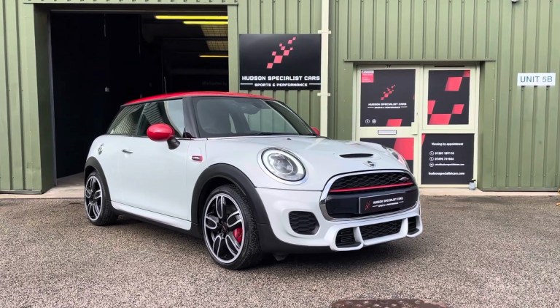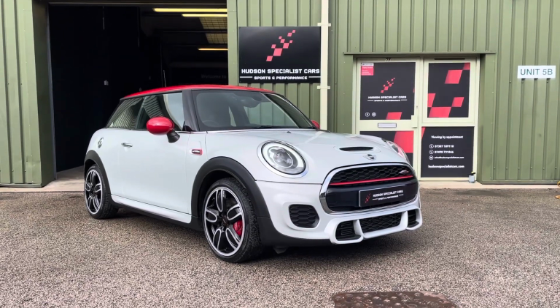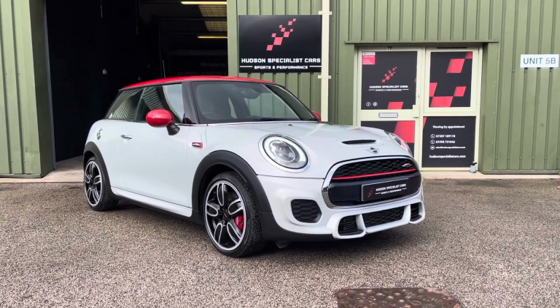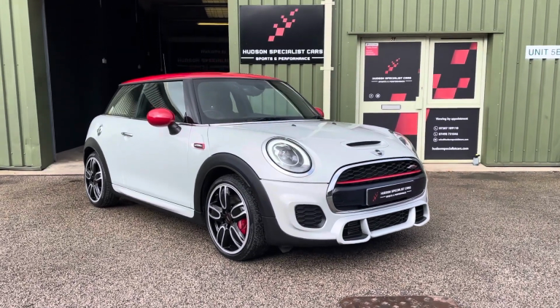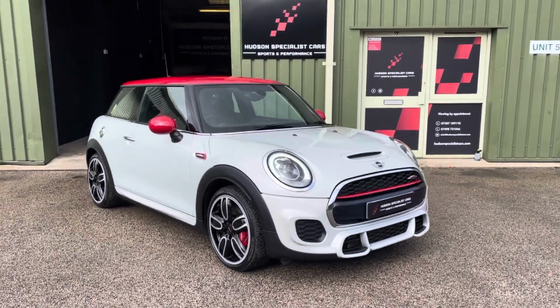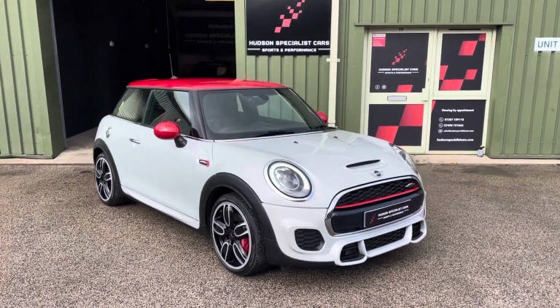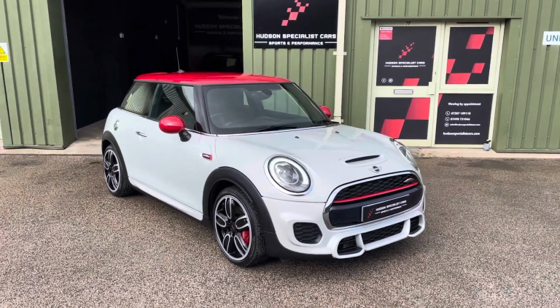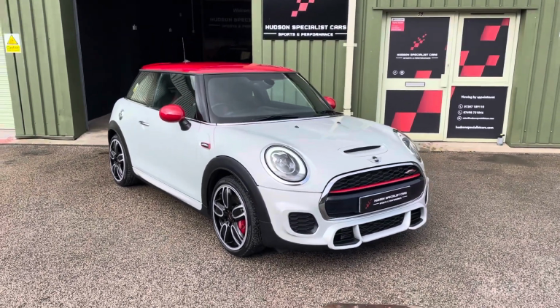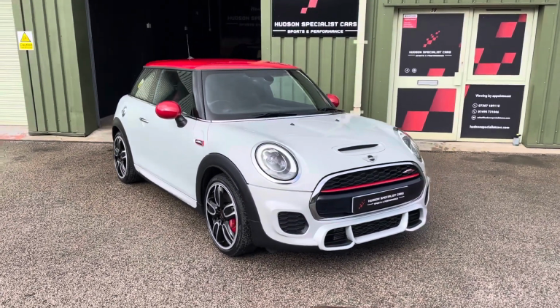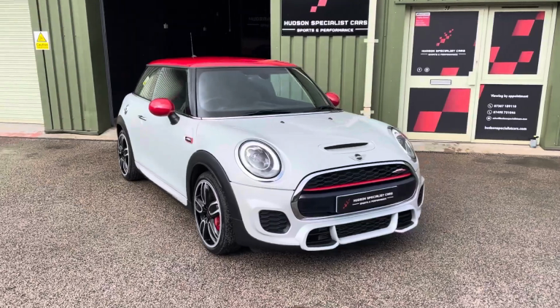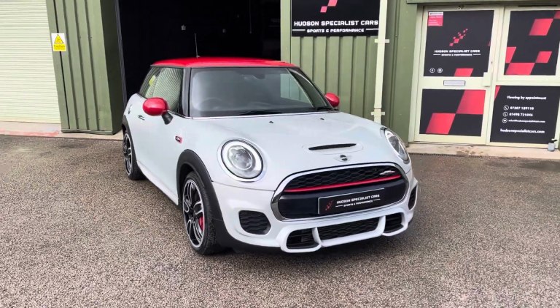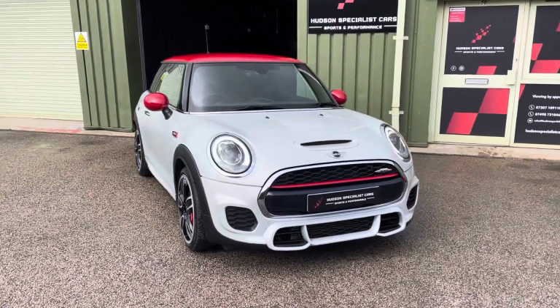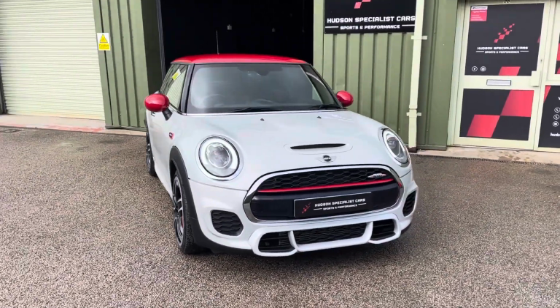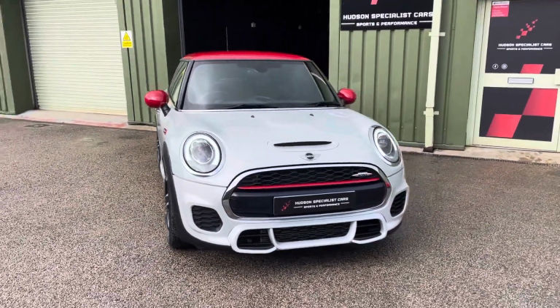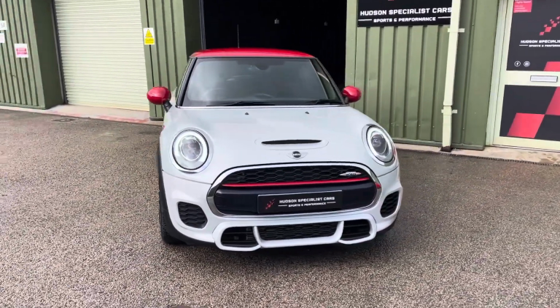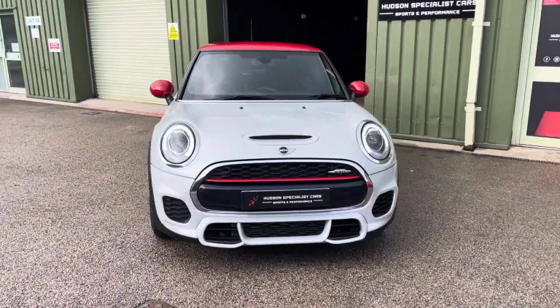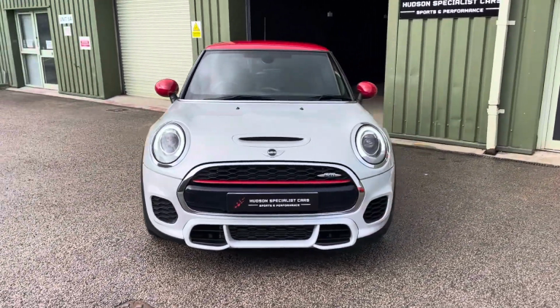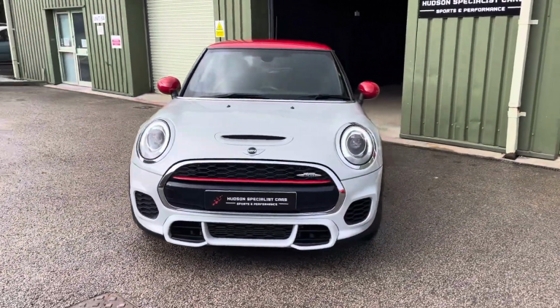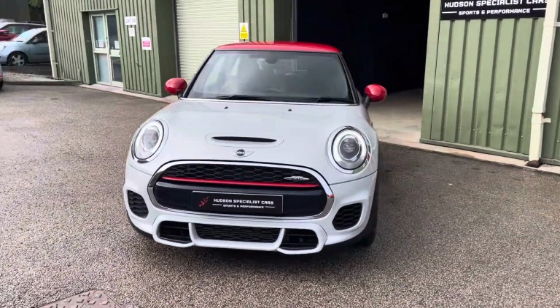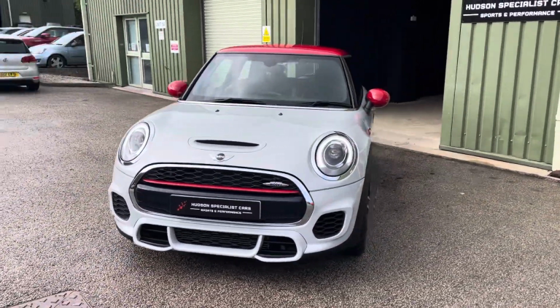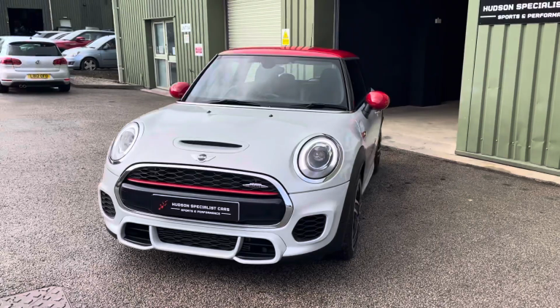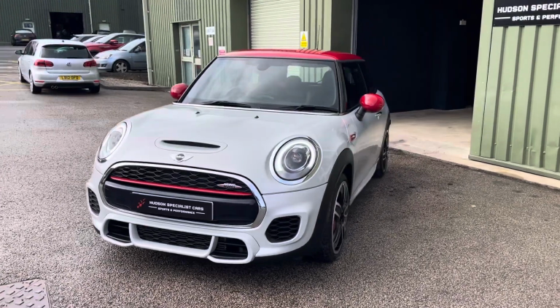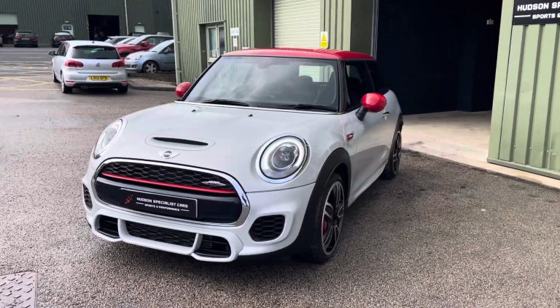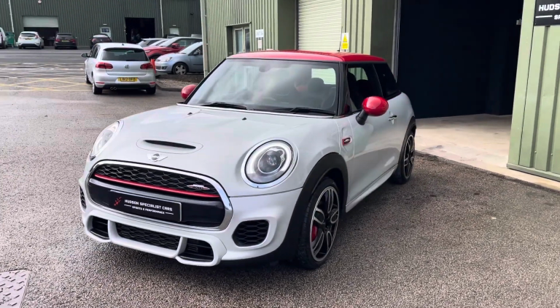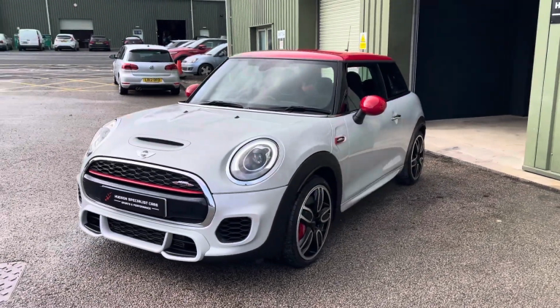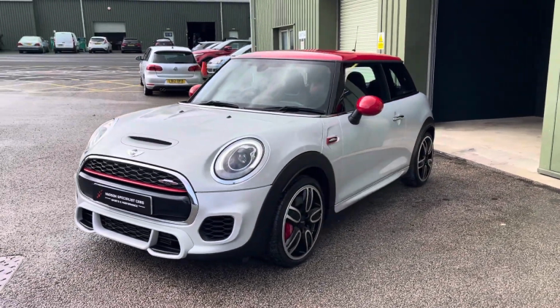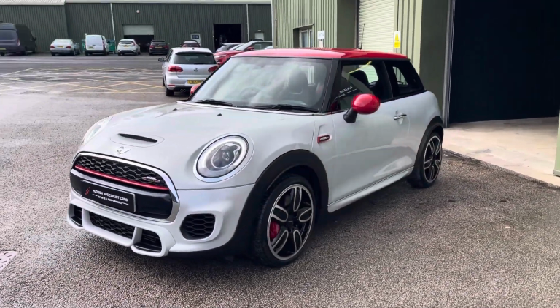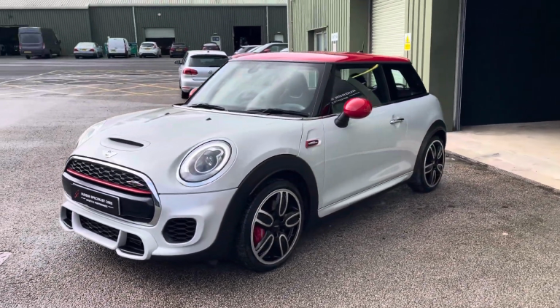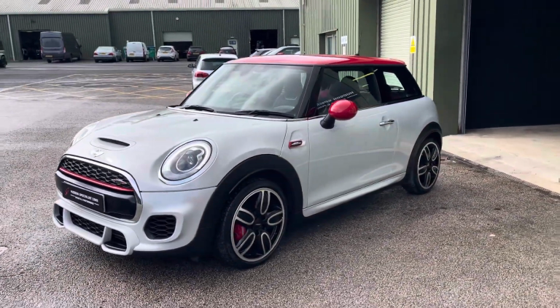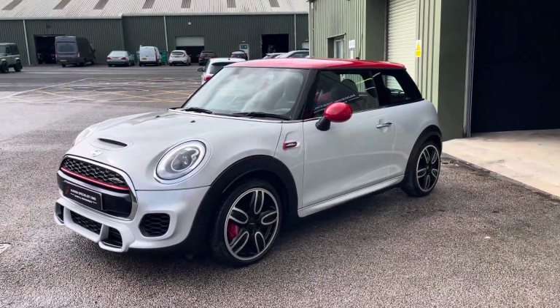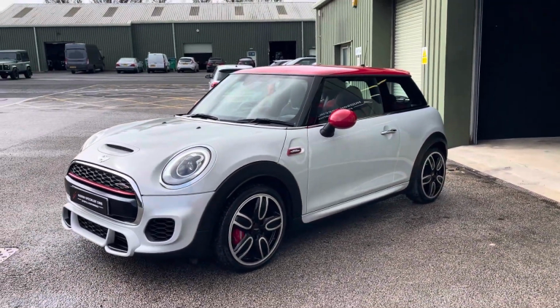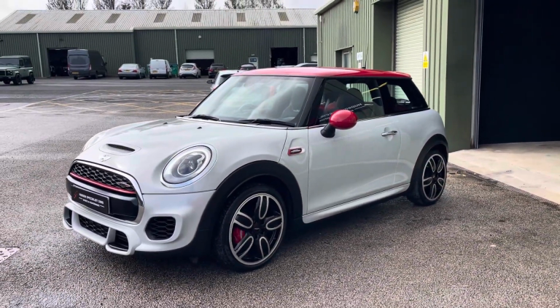Hi there, it's Matt here at Hudson Specialist Cars. Hope you're well. Here we have a walk-around video of our stunning 2017 Mini John Cooper Works. I'll do my best to walk you around the car and demonstrate a few of the highlights.